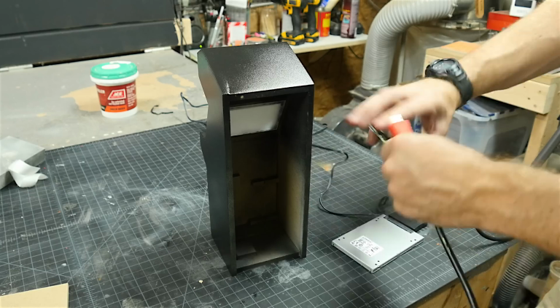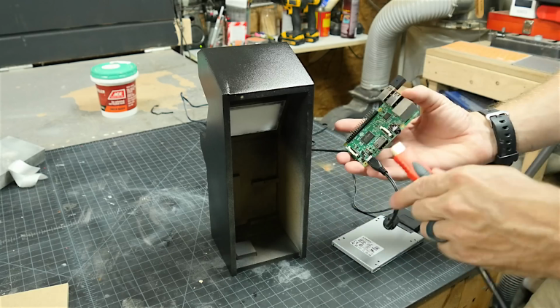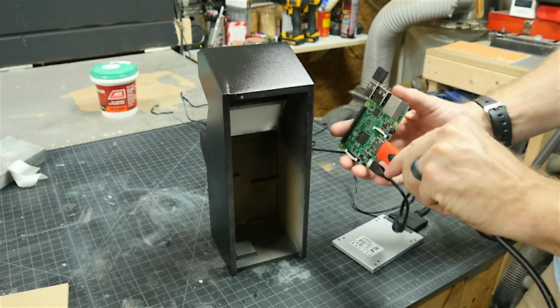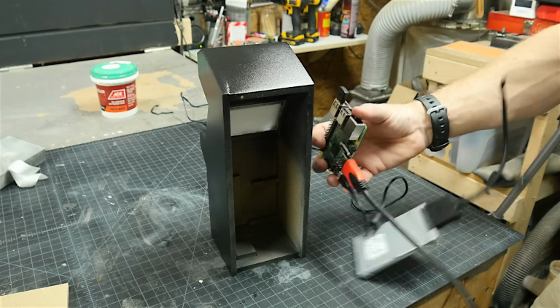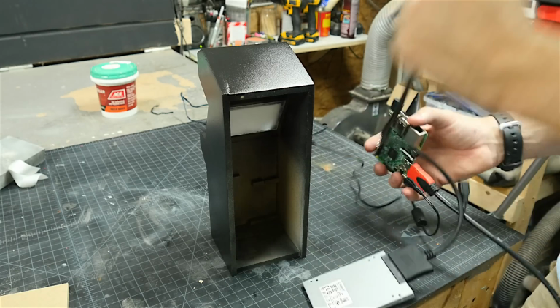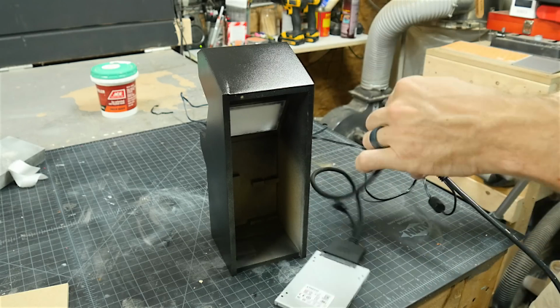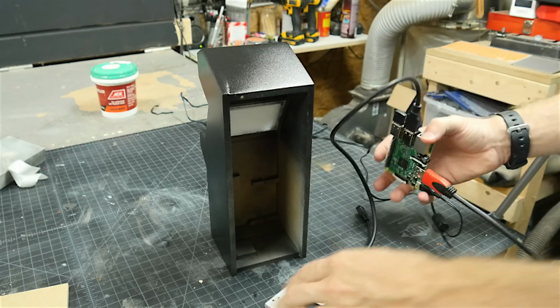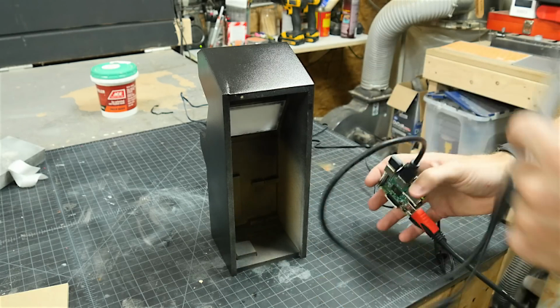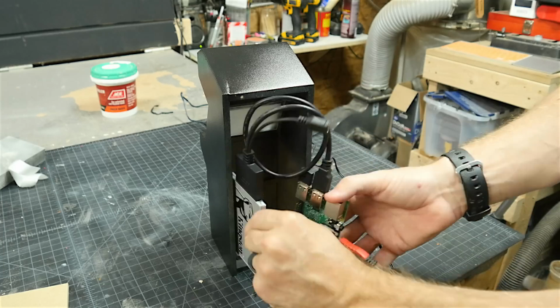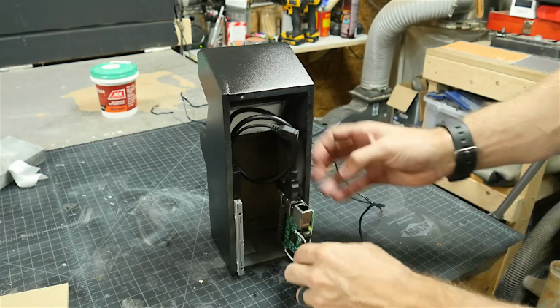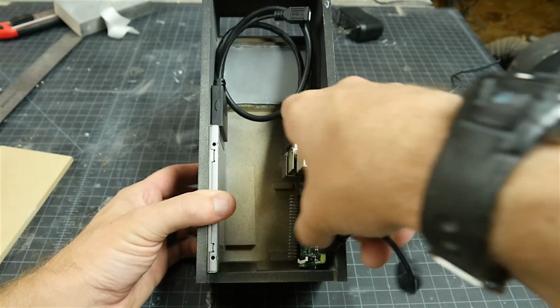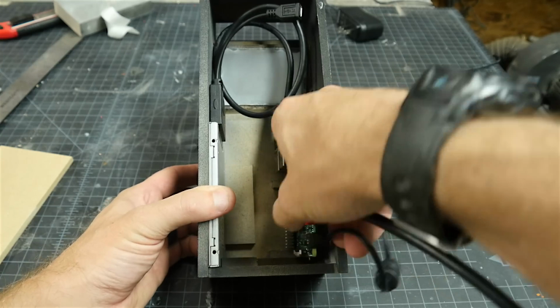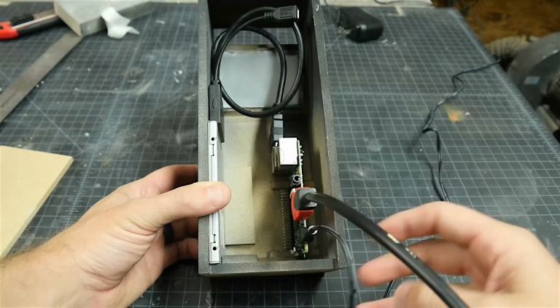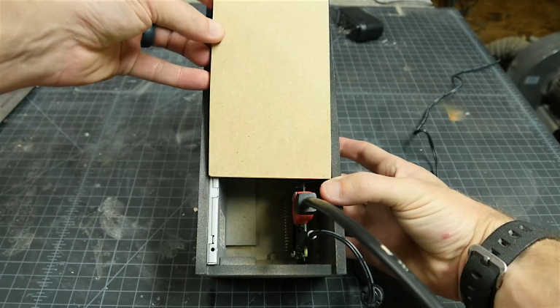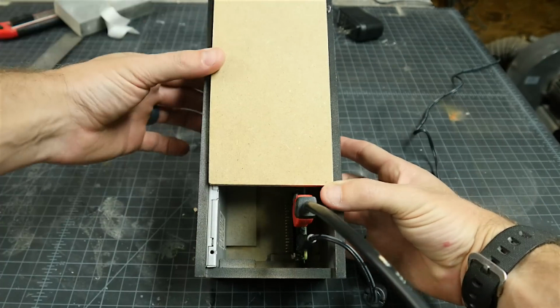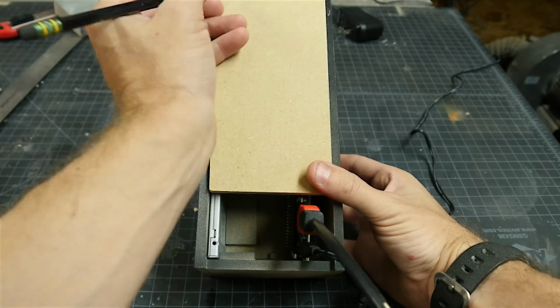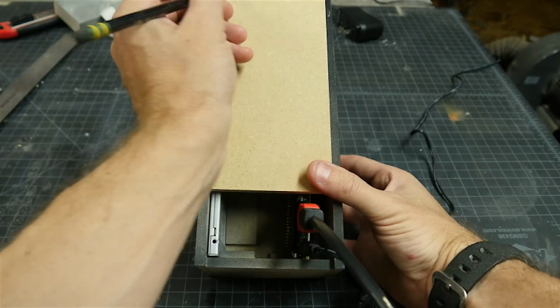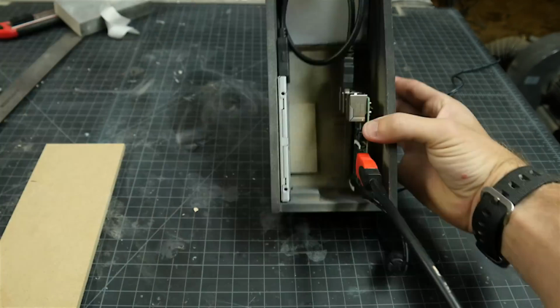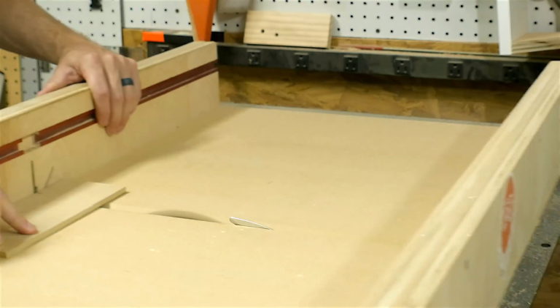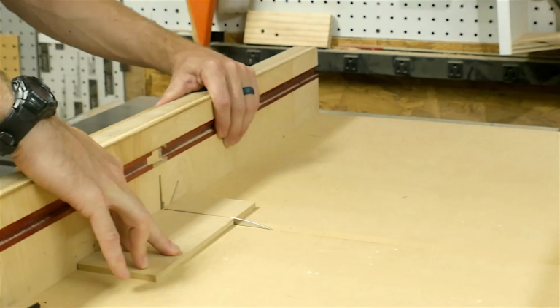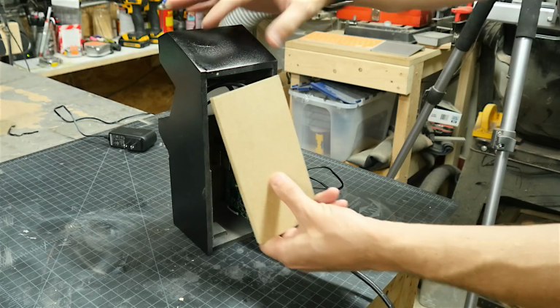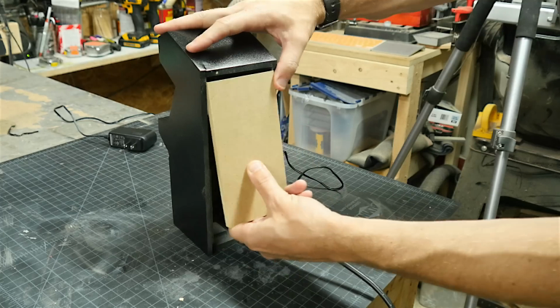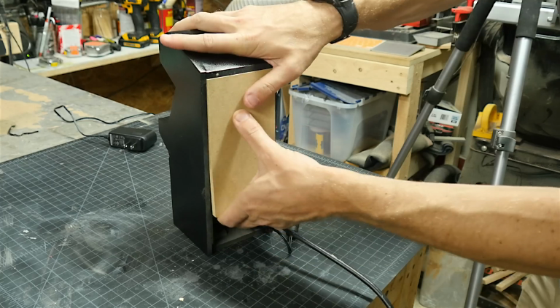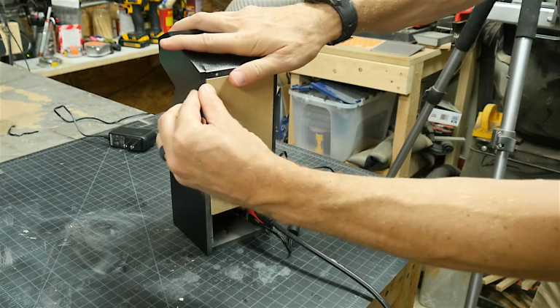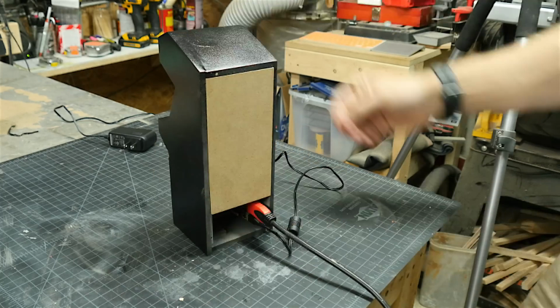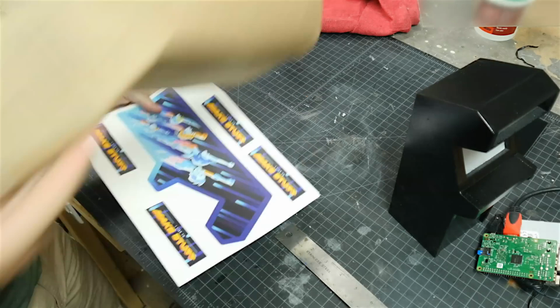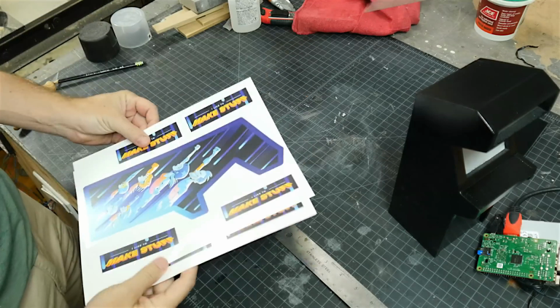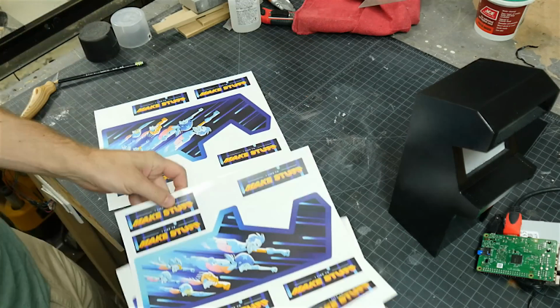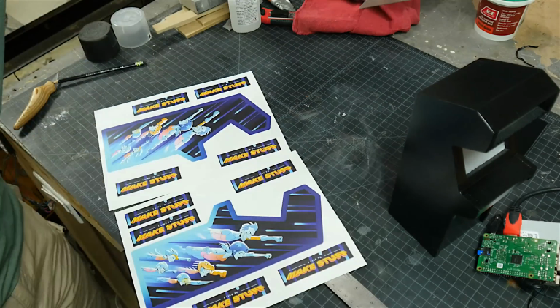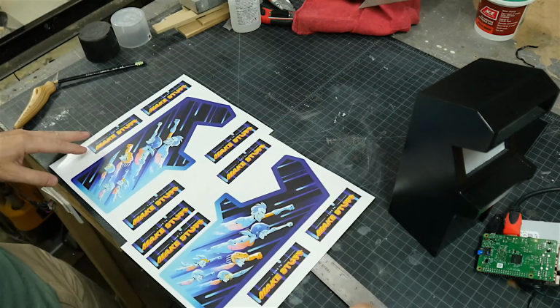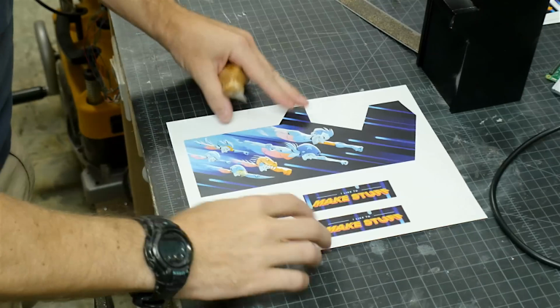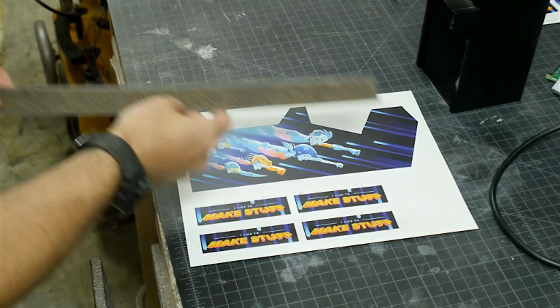The last piece to be cut was the back panel, and I want this to be able to come in and out, not be permanently attached. I put in the components, and then set the piece in place, making sure that there was enough room for the wires to come out and for some ventilation. Once I knew it was fit, I painted it off camera, just like I had done the rest of the case.